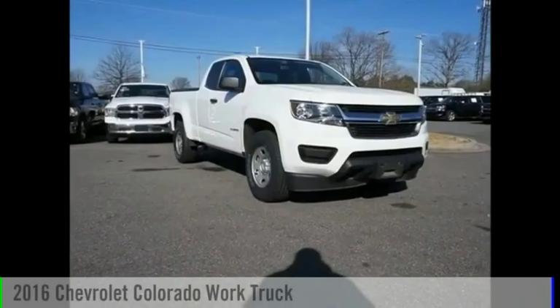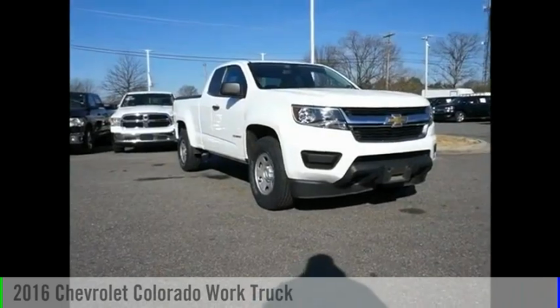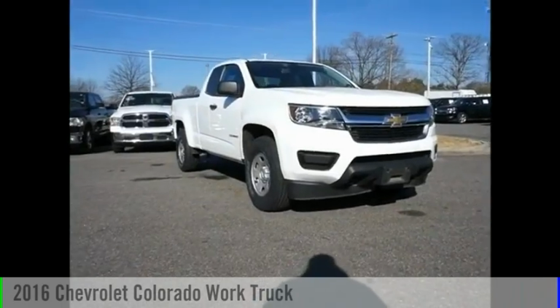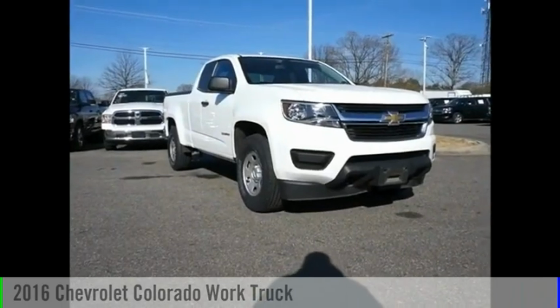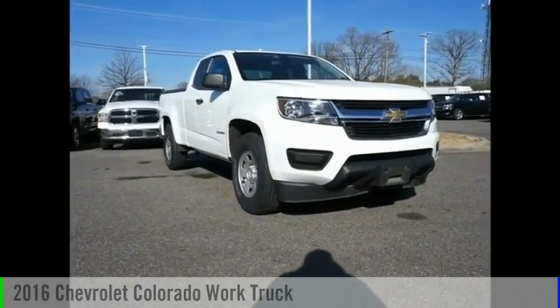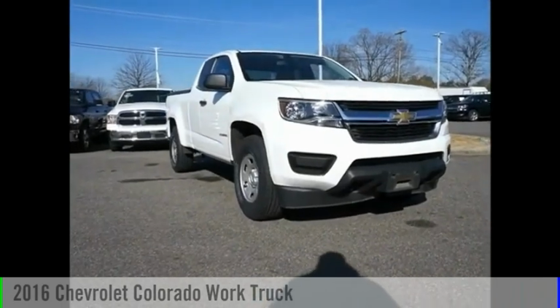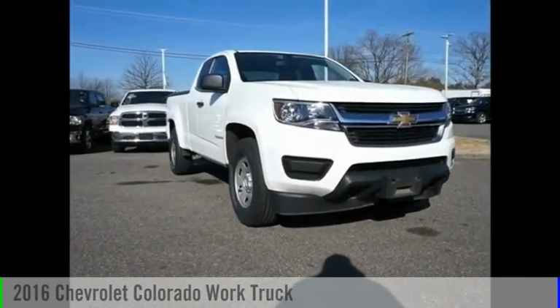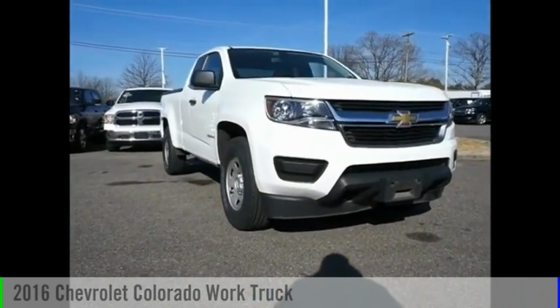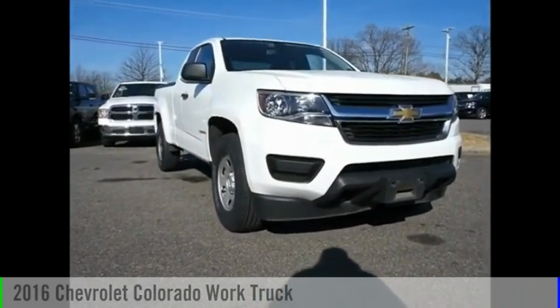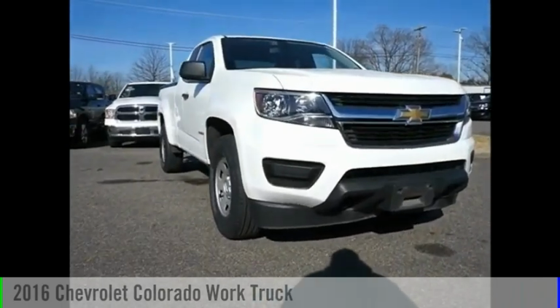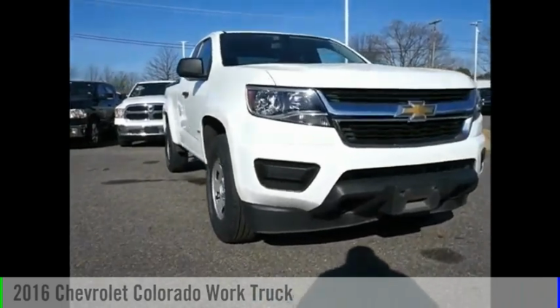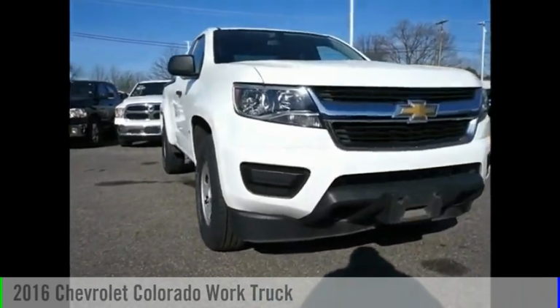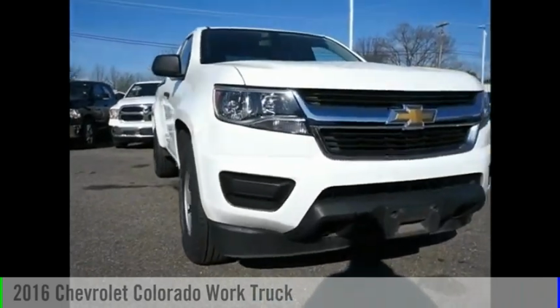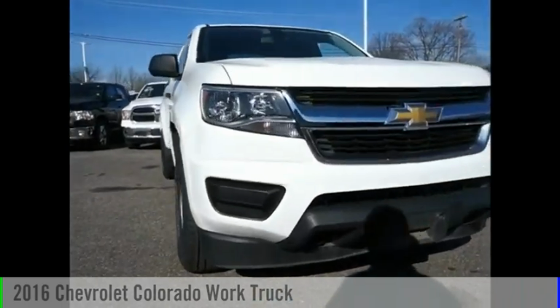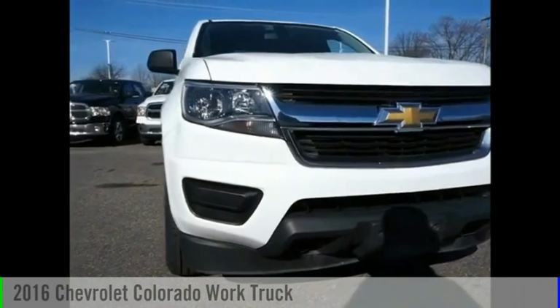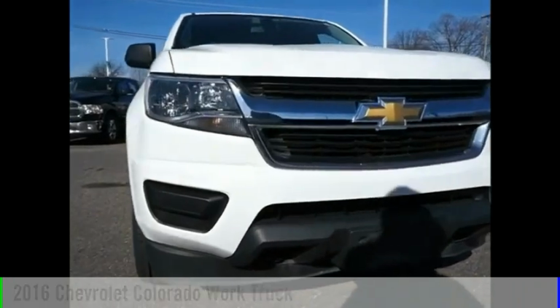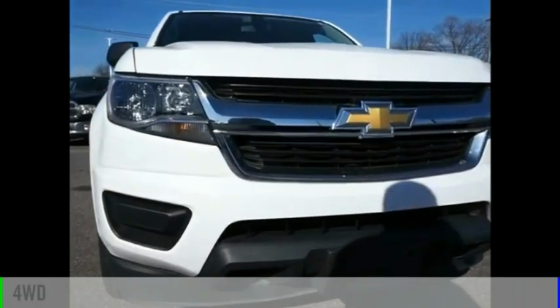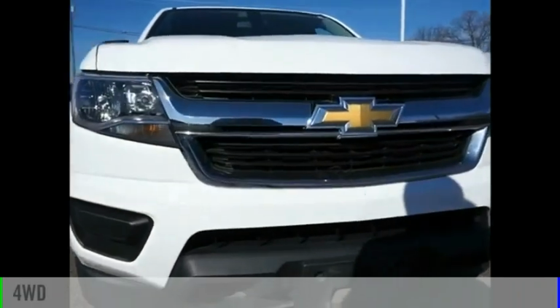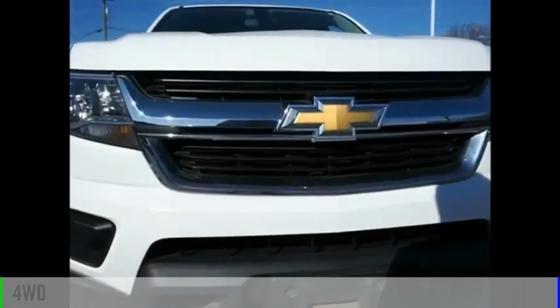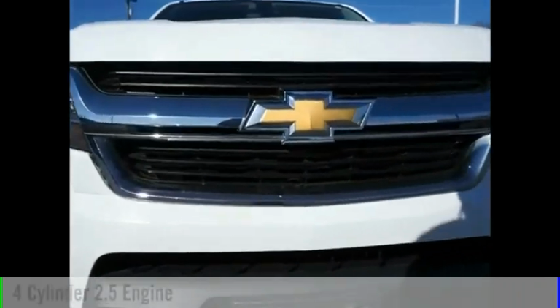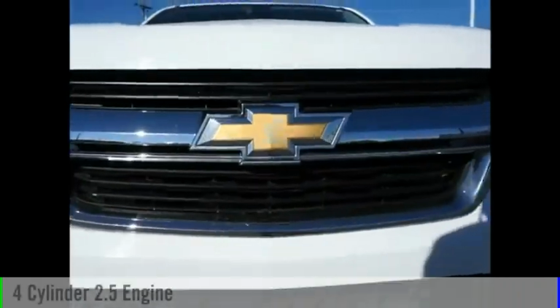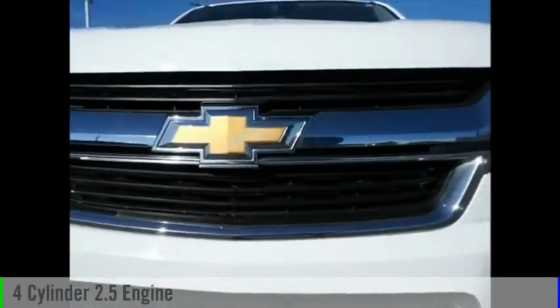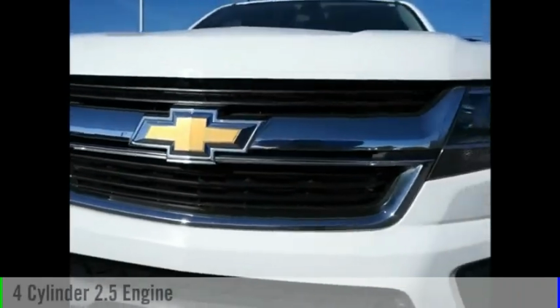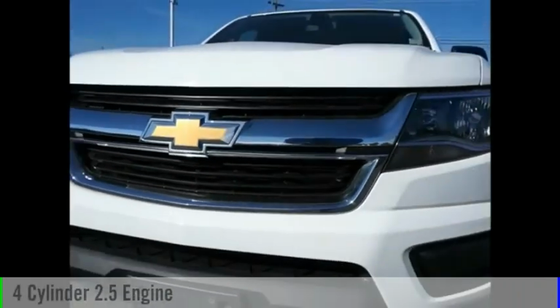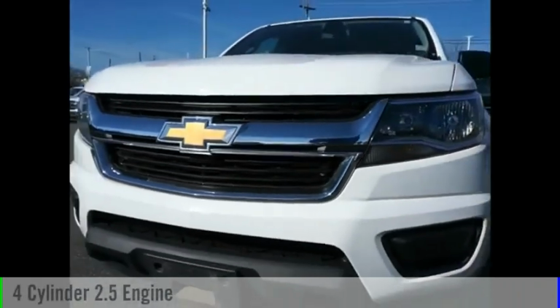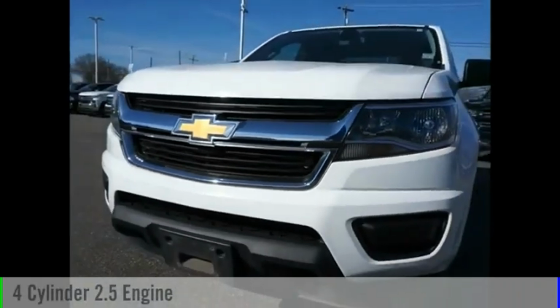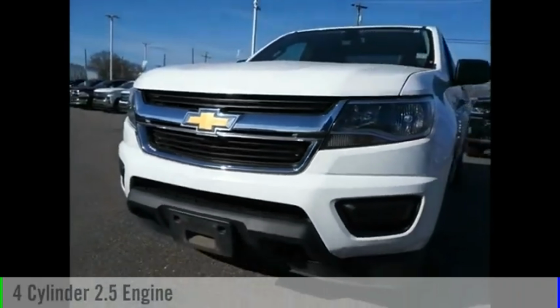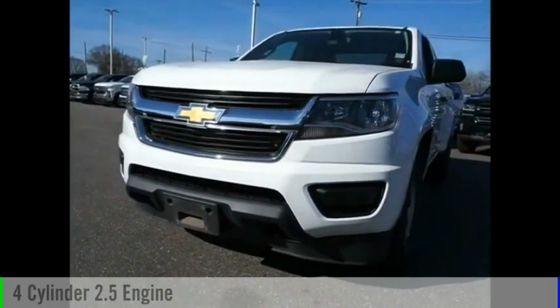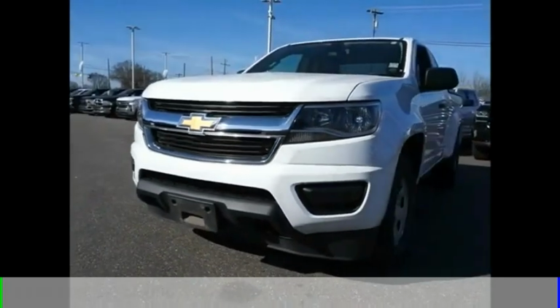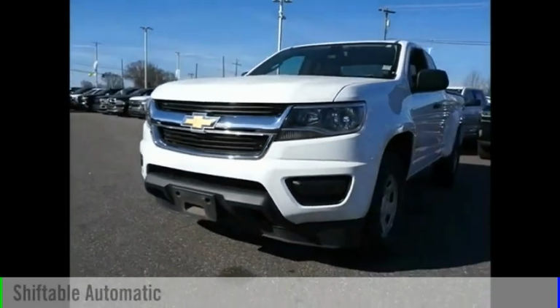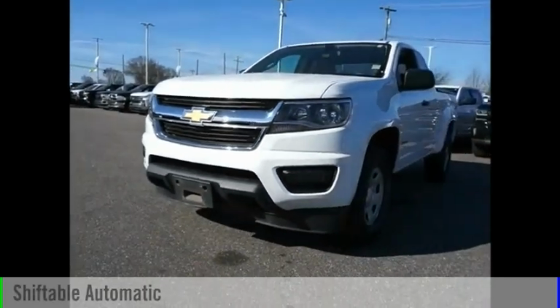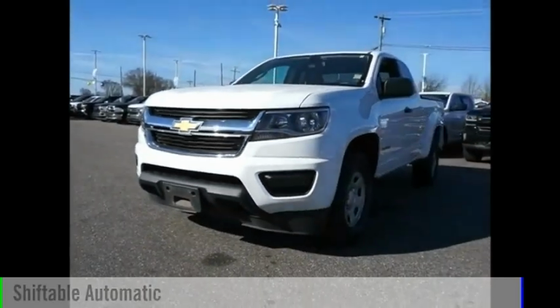Make a great choice today with the 2016 Colorado. This vehicle is powered by a four-wheel drive, four-cylinder, 2.5-liter engine, and comes with an automatic transmission.